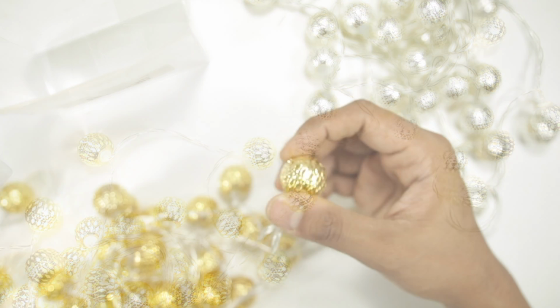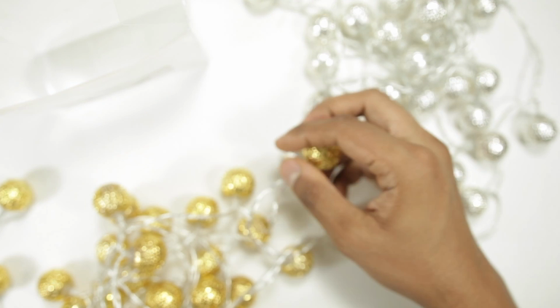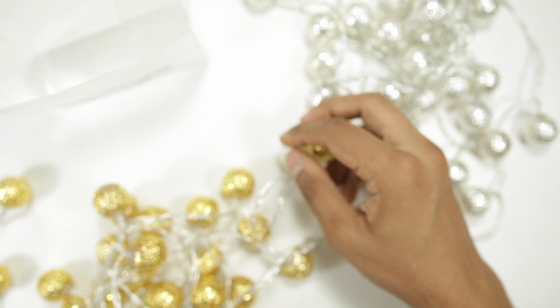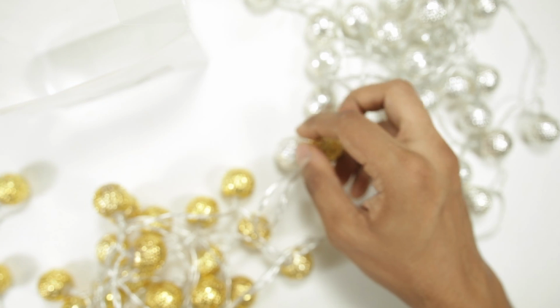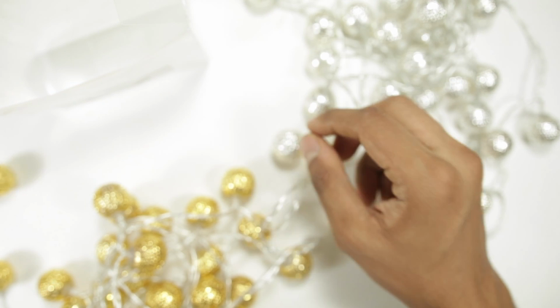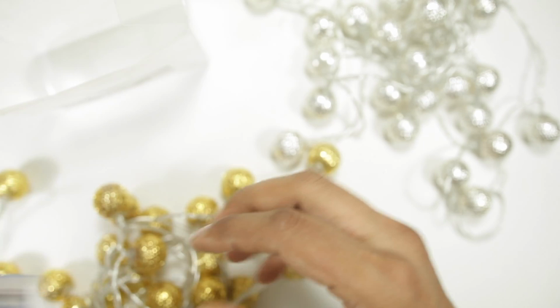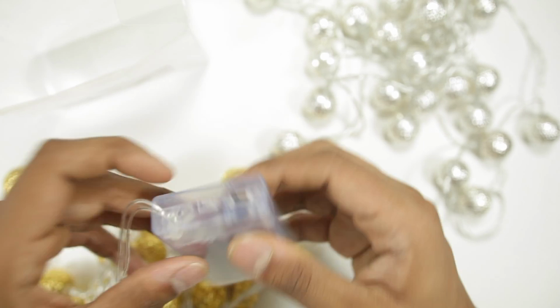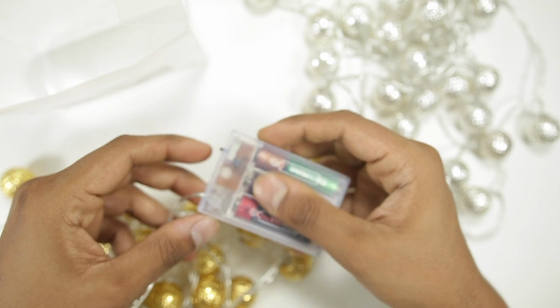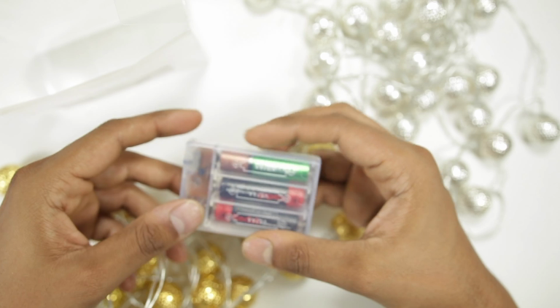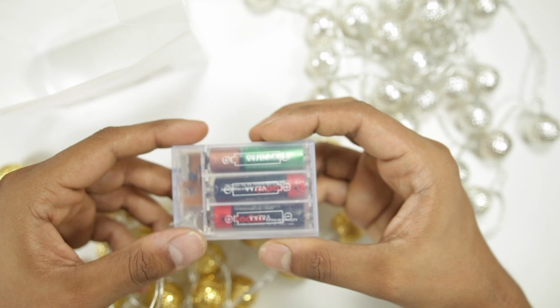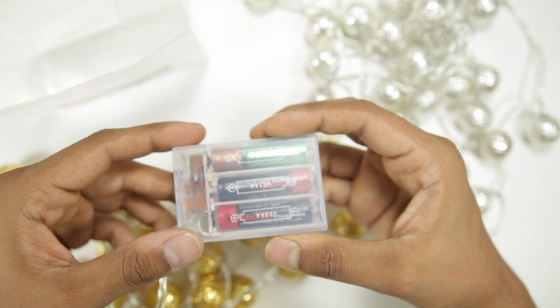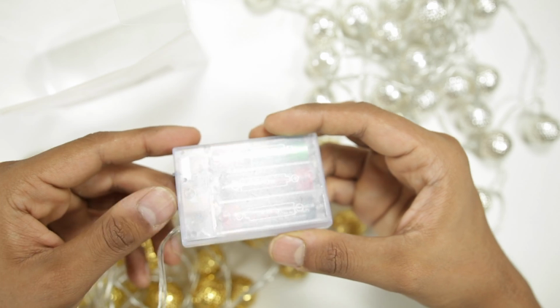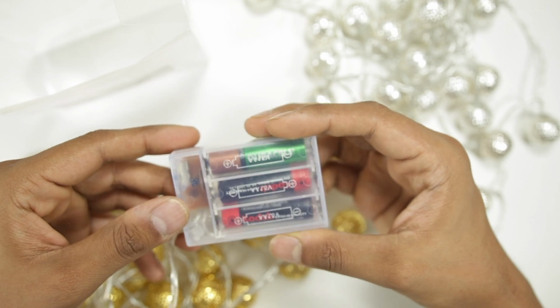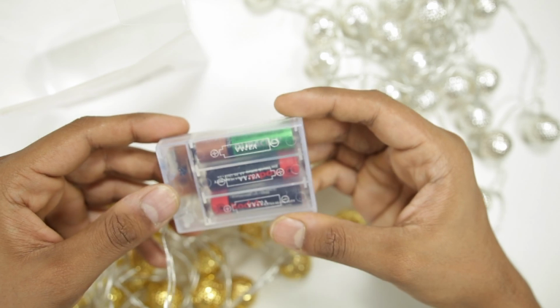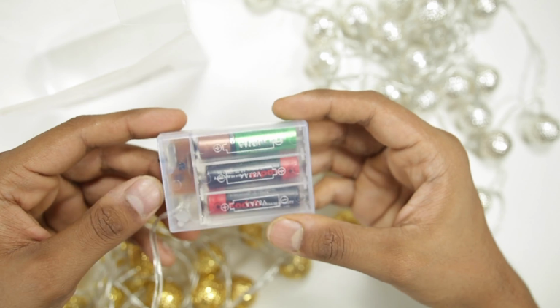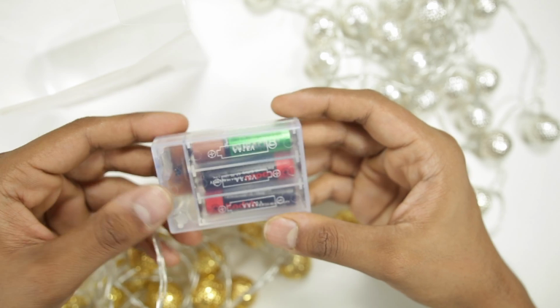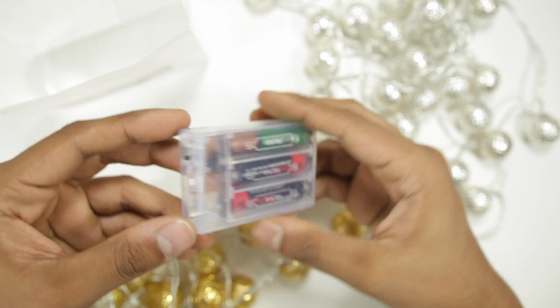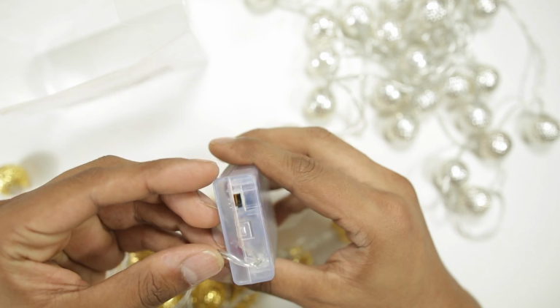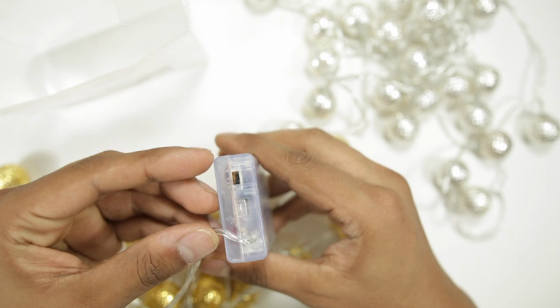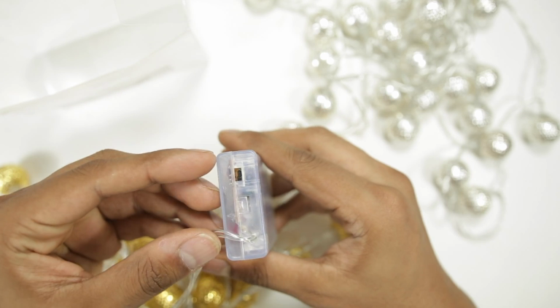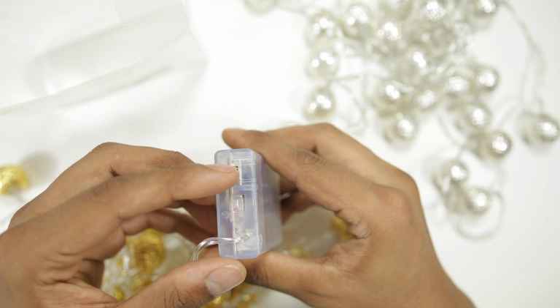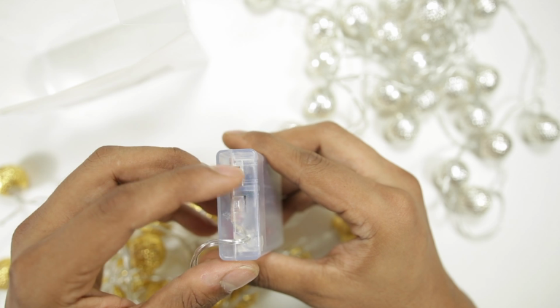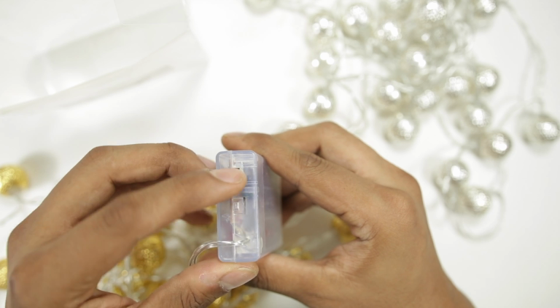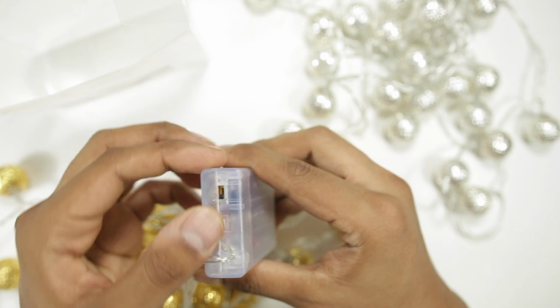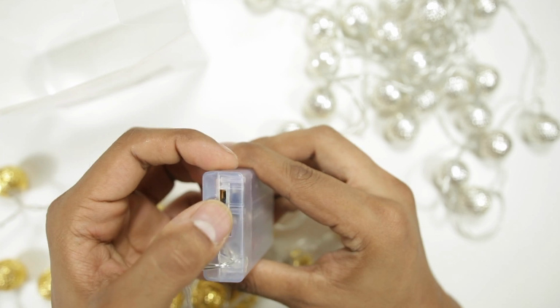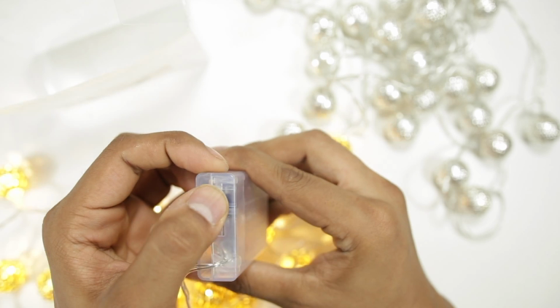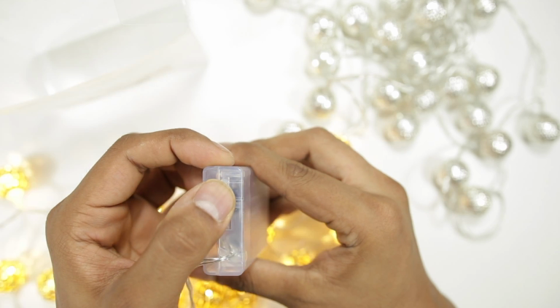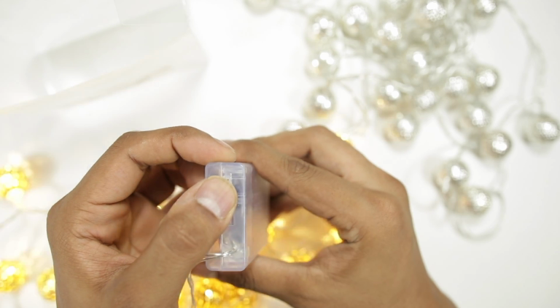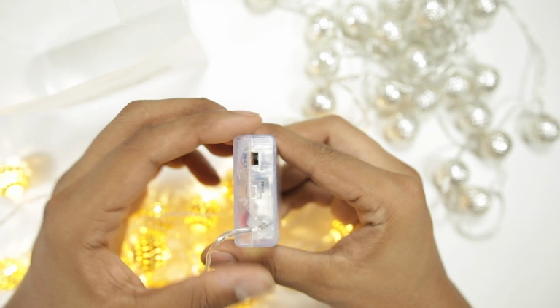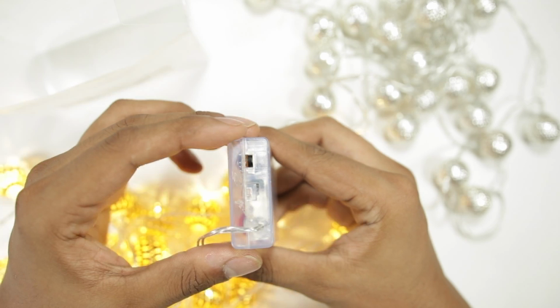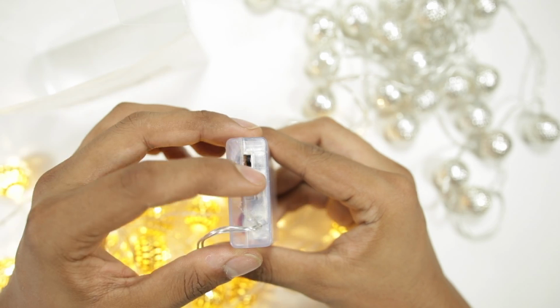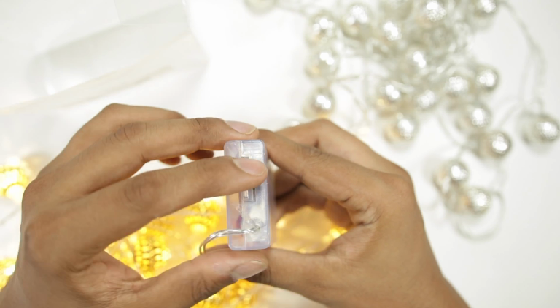At the end of it, it has a battery housing and a key to change the modes of light. It has two different modes — one is always on and the other is standby. You can change it using the key on the battery housing.